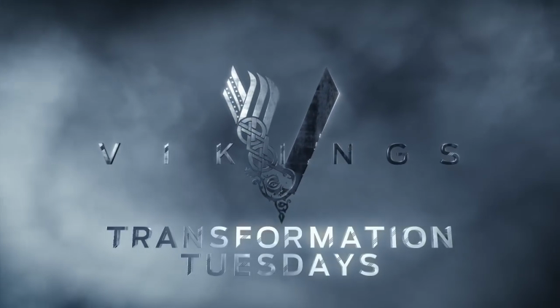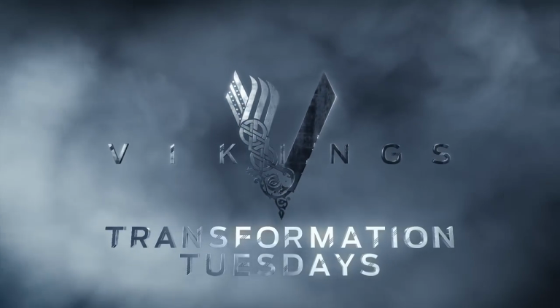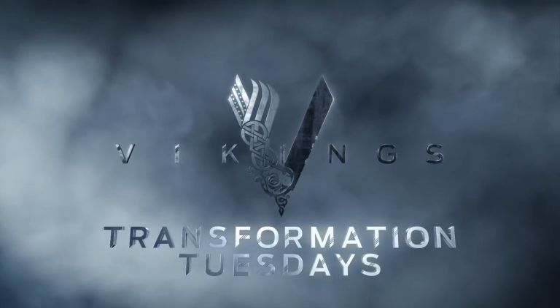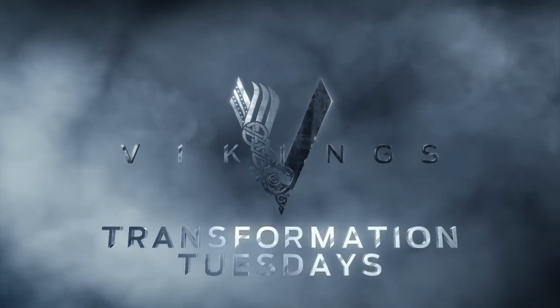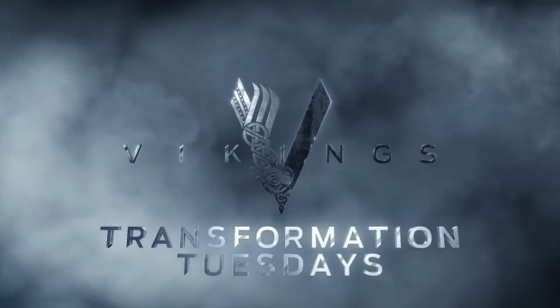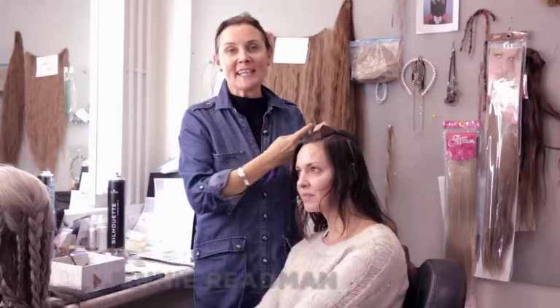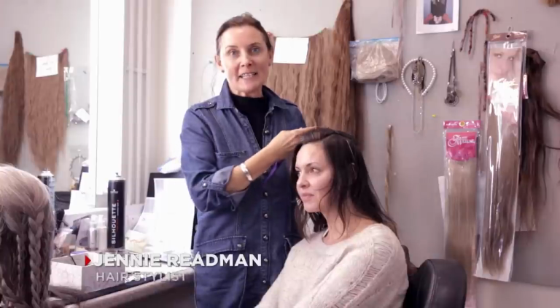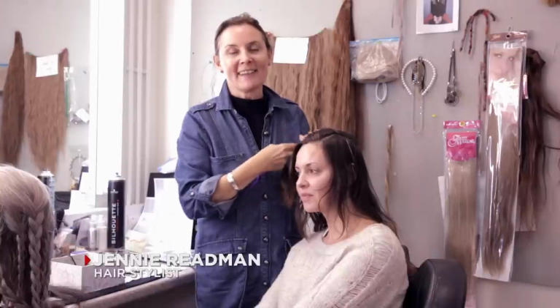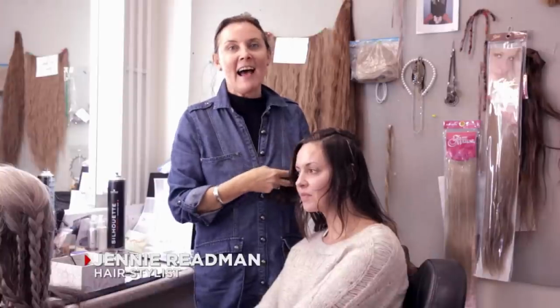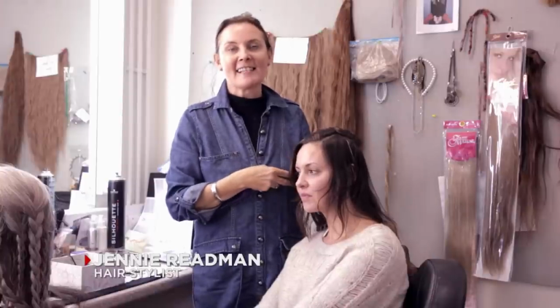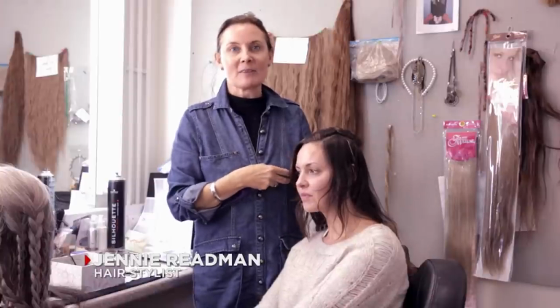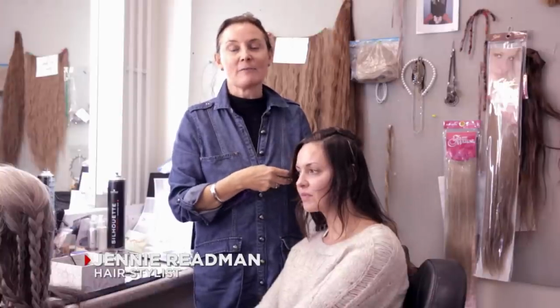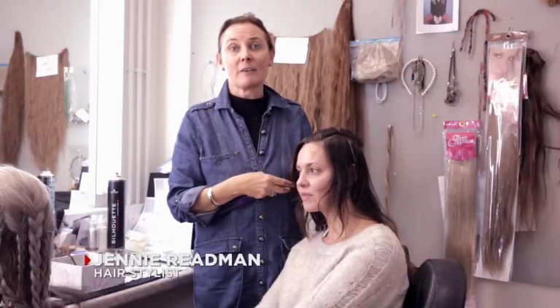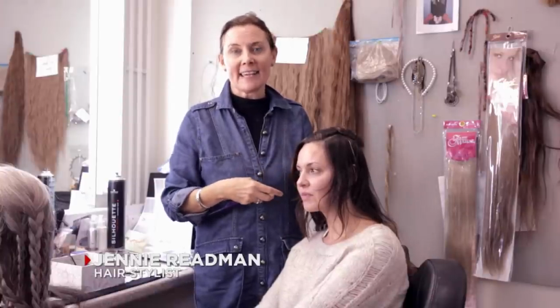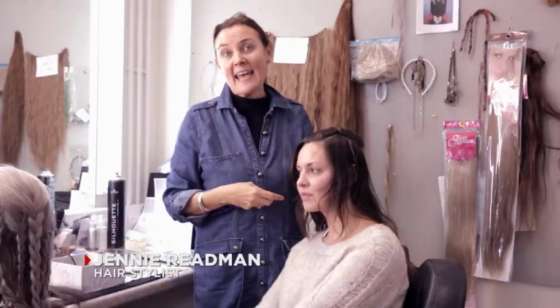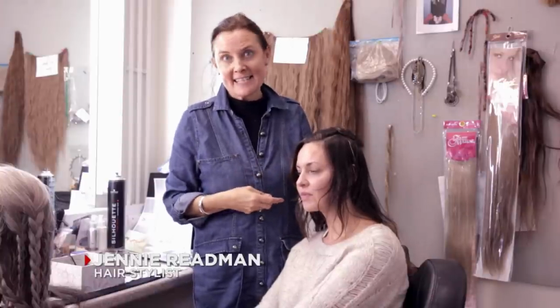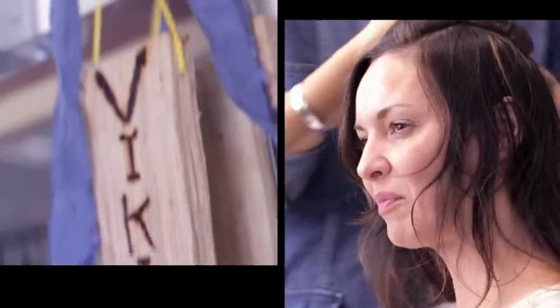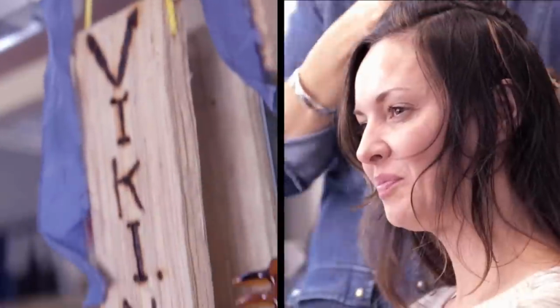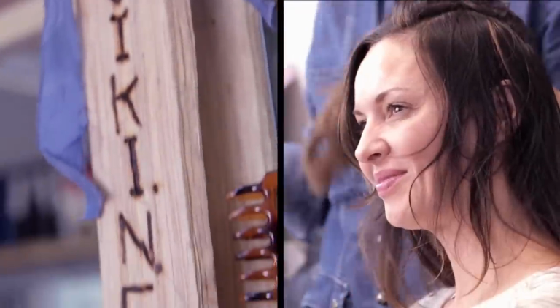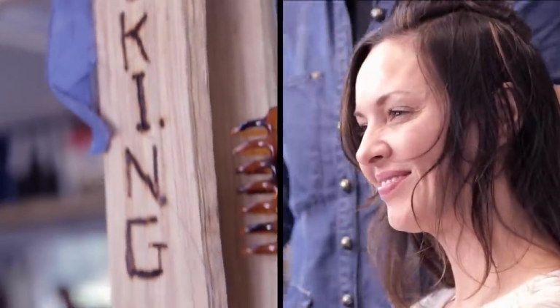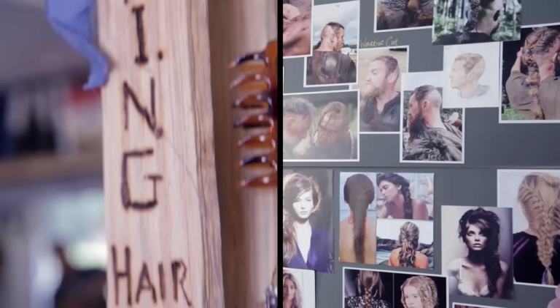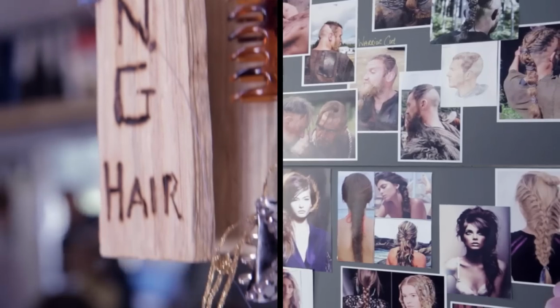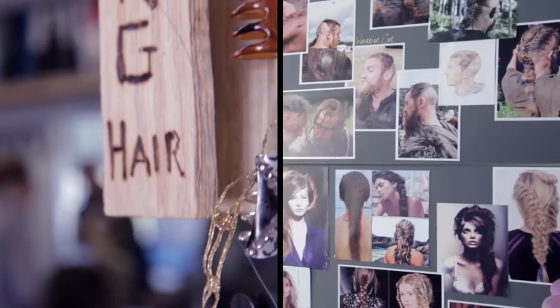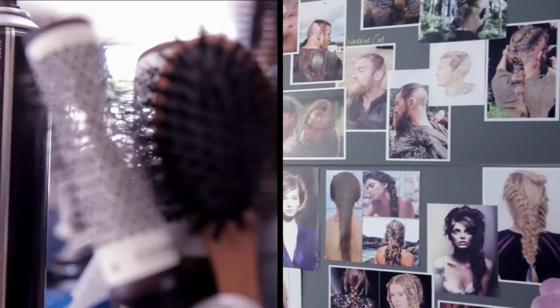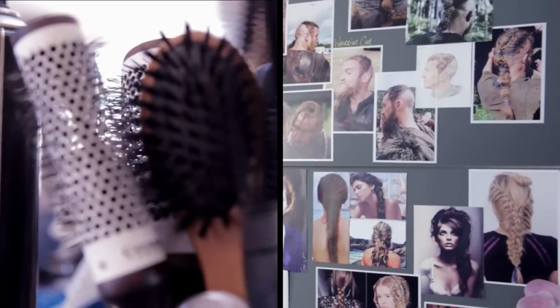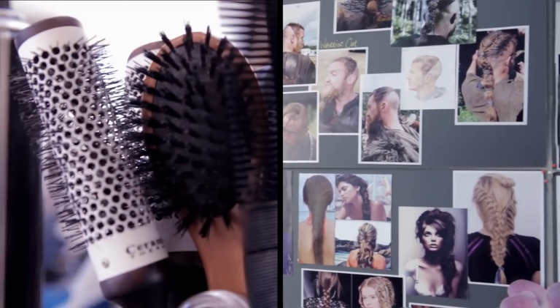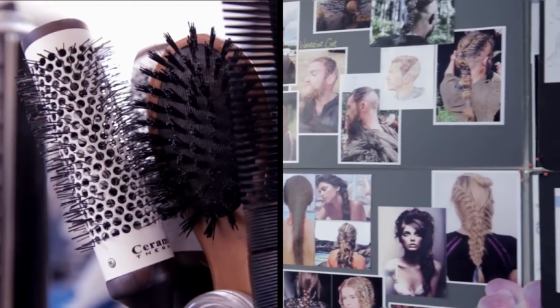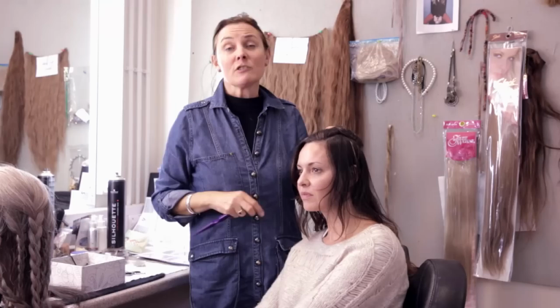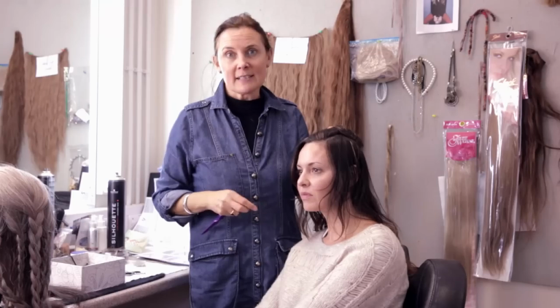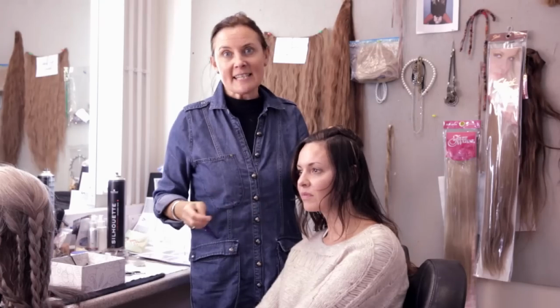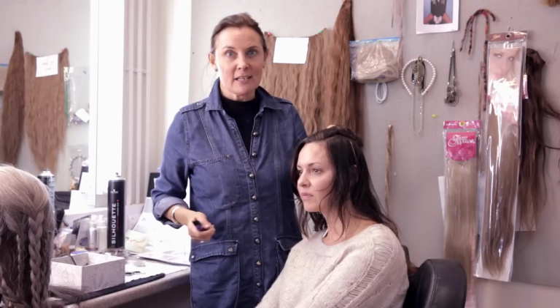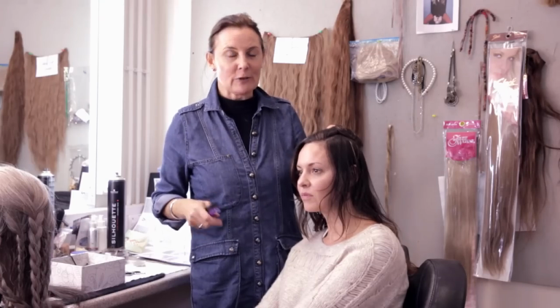Hello there, my name is Jenny Reedman and I'm part of the Vikings hair team. Today I'm going to show you how to create a shield maiden look.